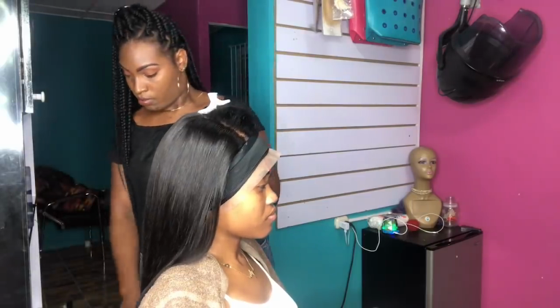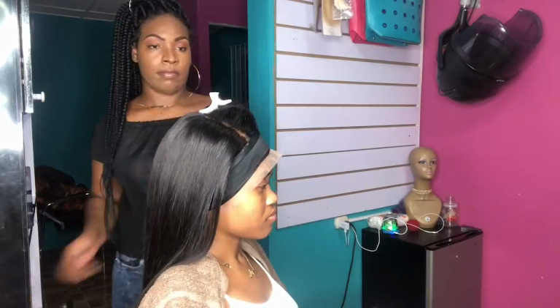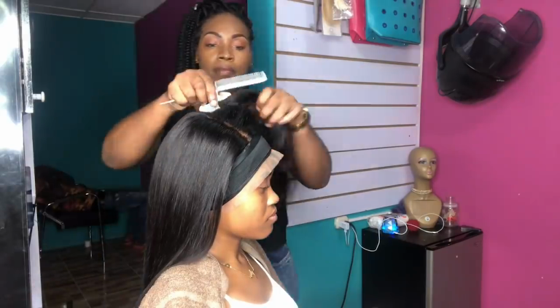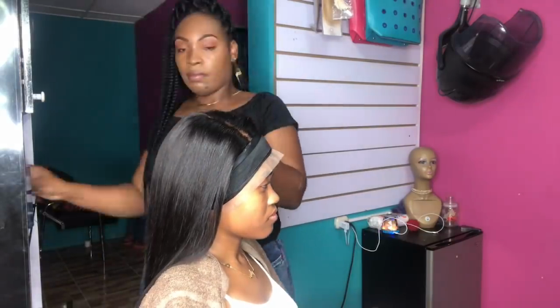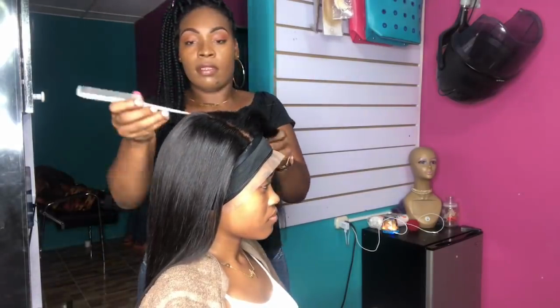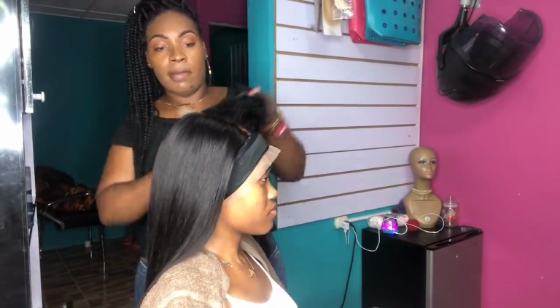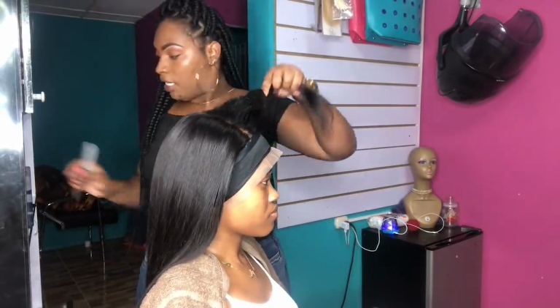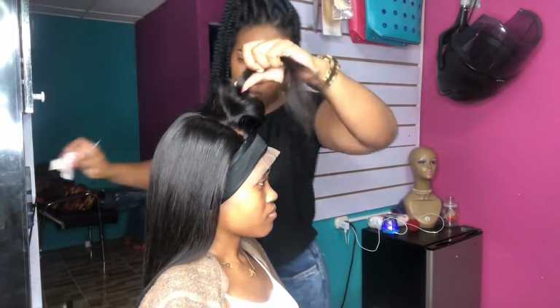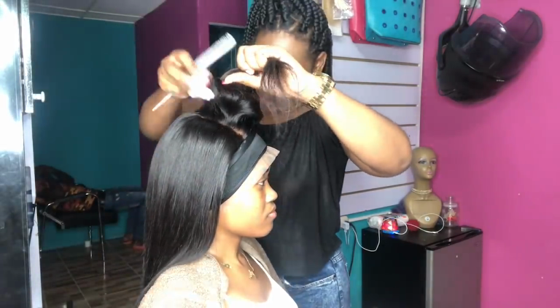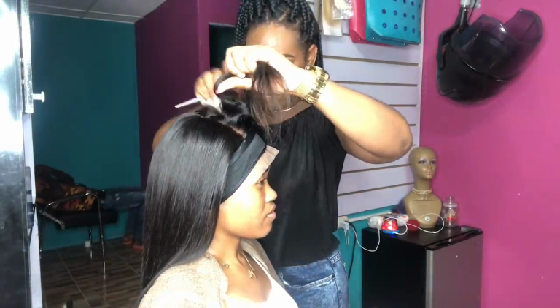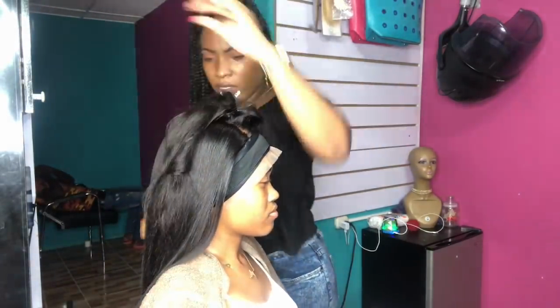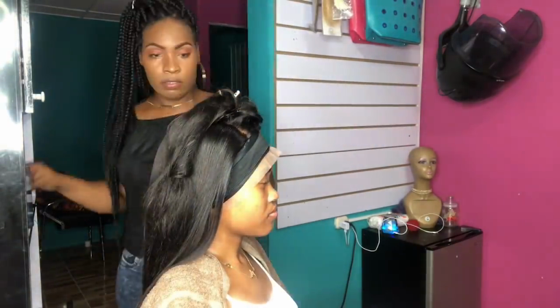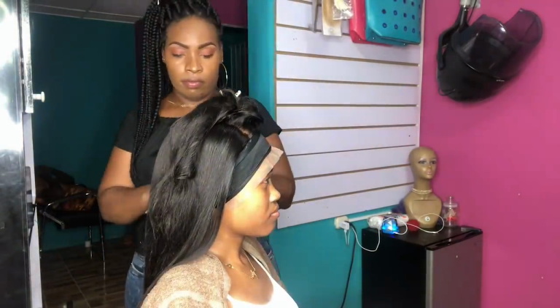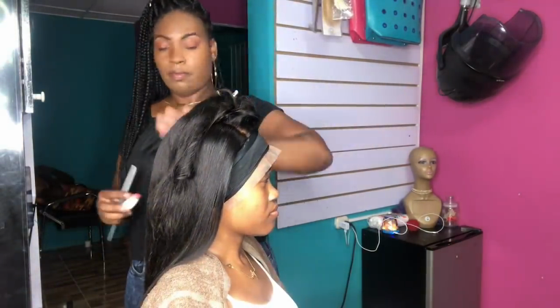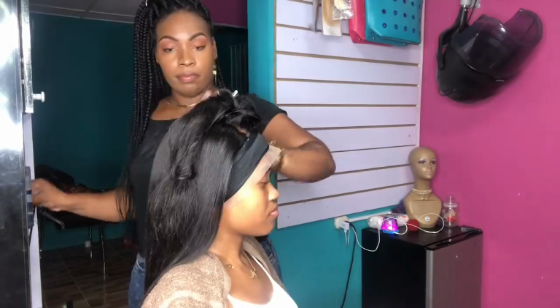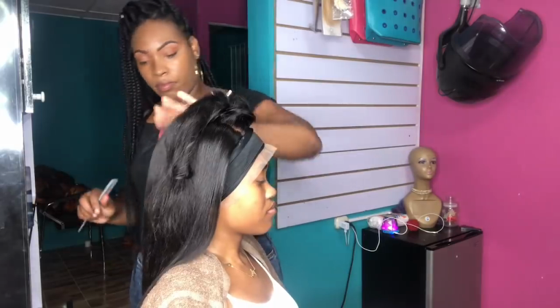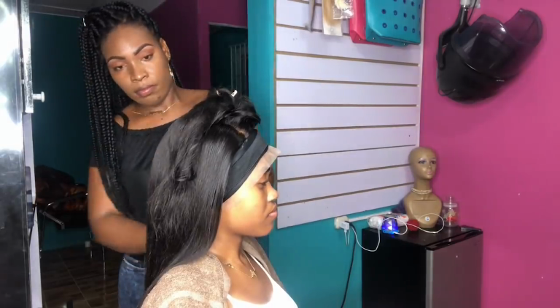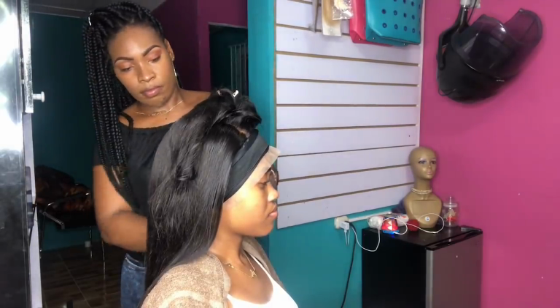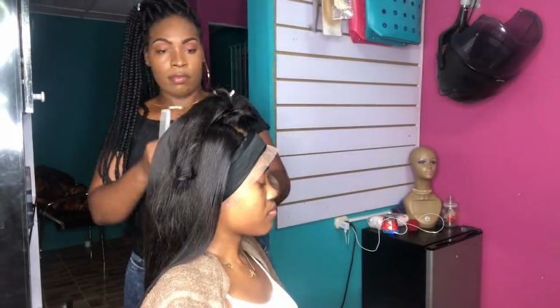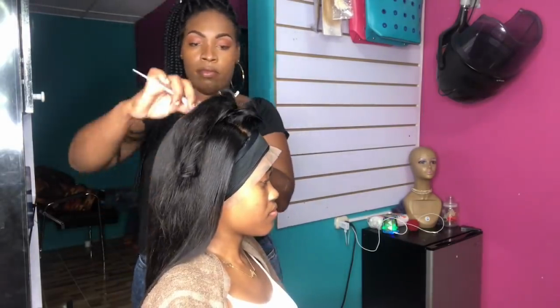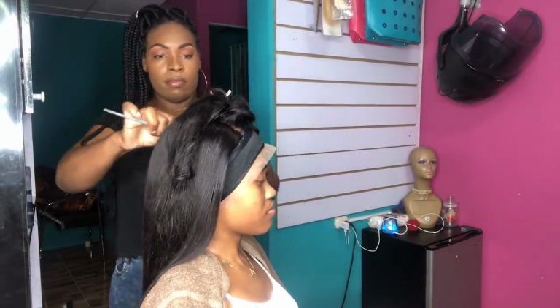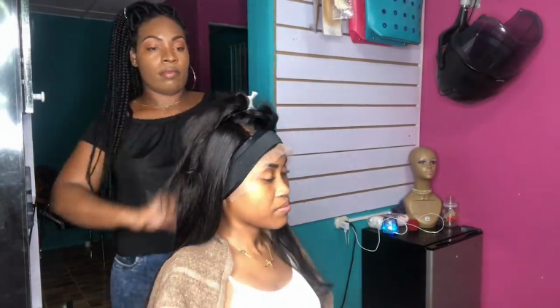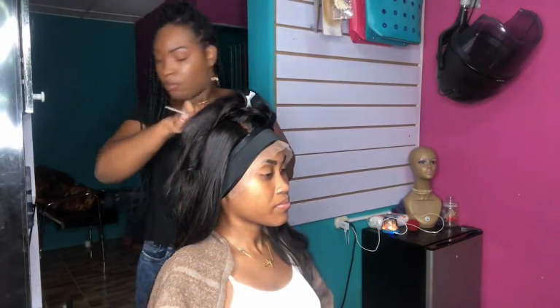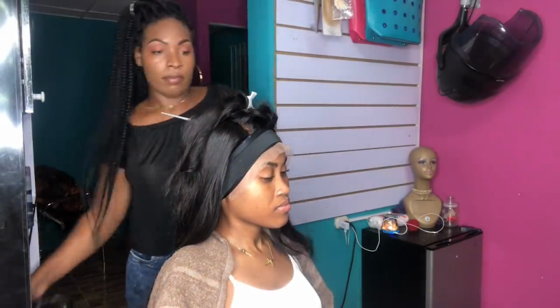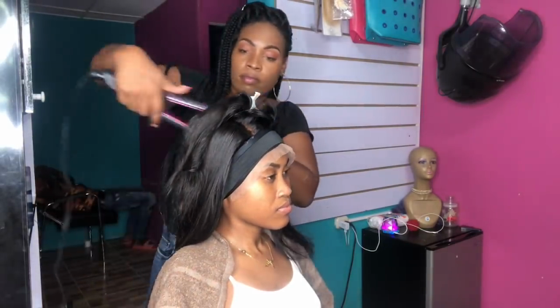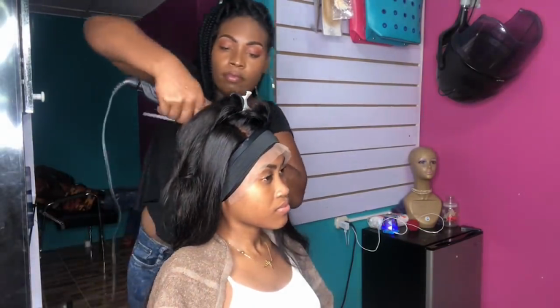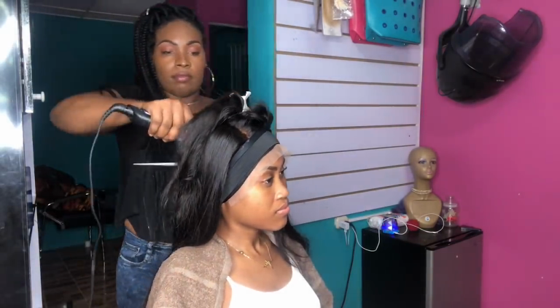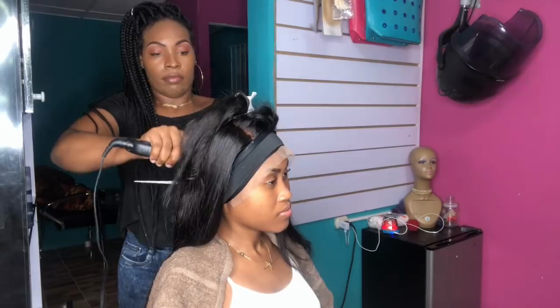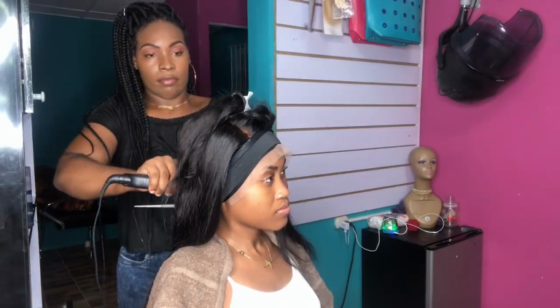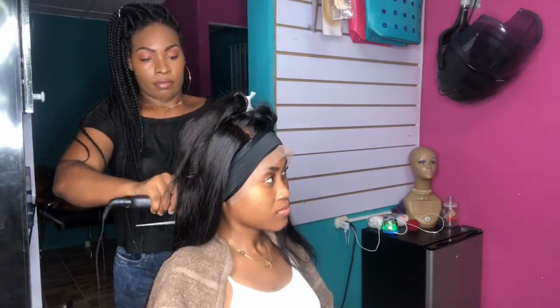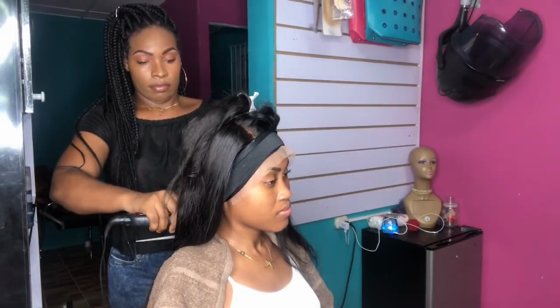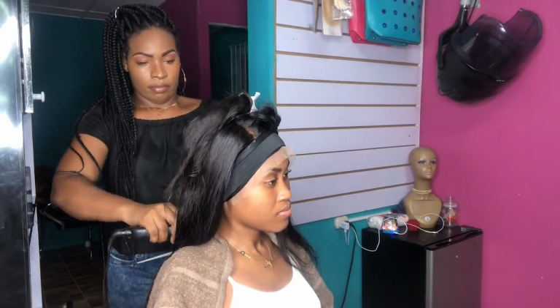Now that the wig has been installed, she uses a silk wrap to tie down the frontal to hold it in place, and then uses a flat iron to iron the hair, as you guys can see.